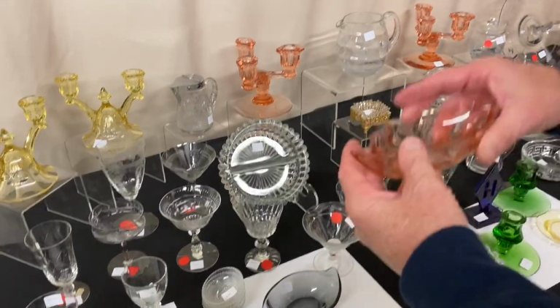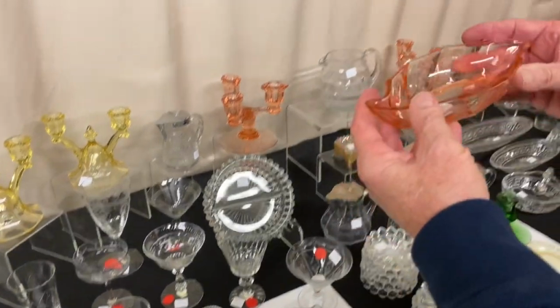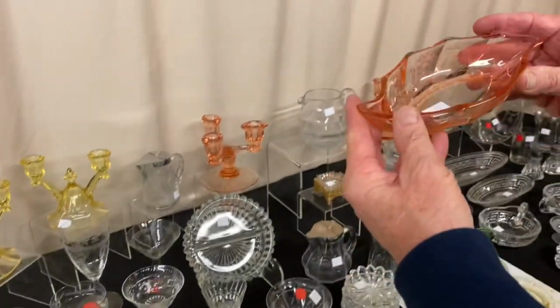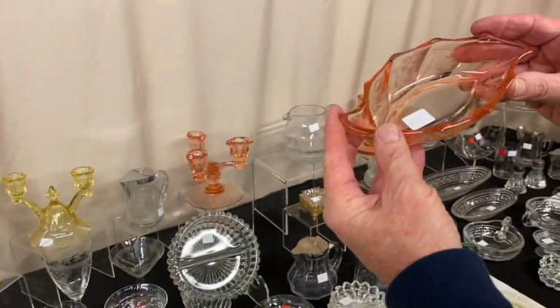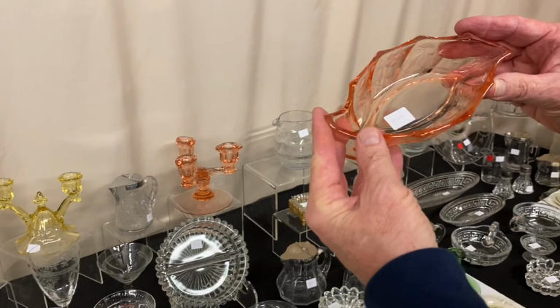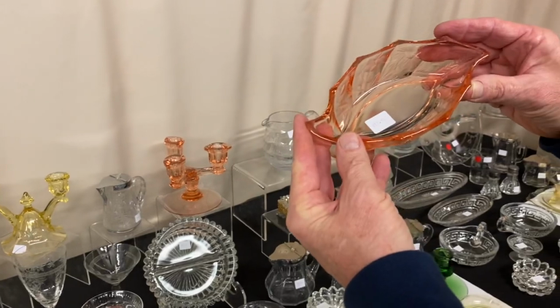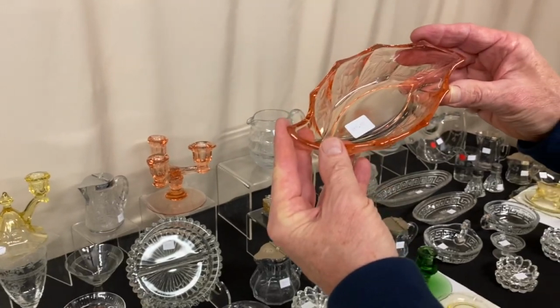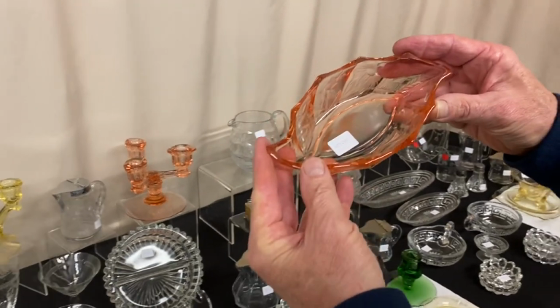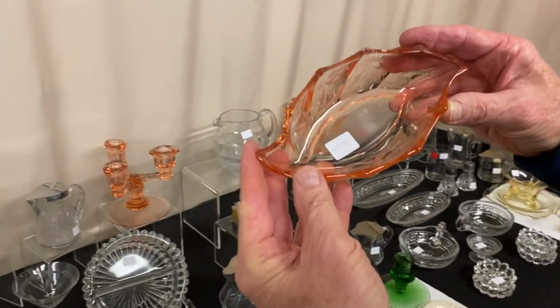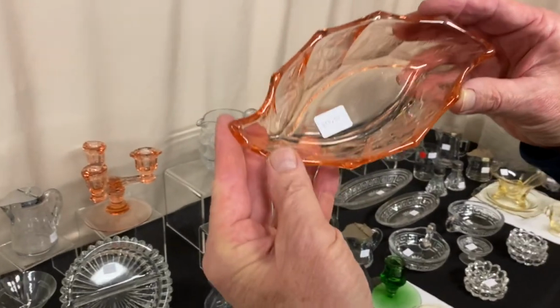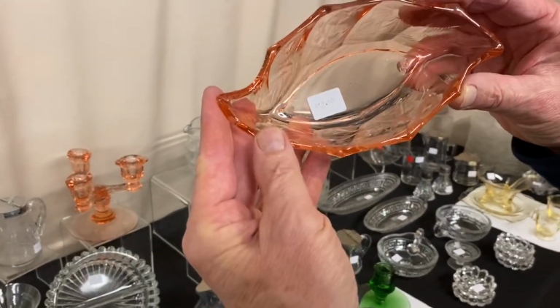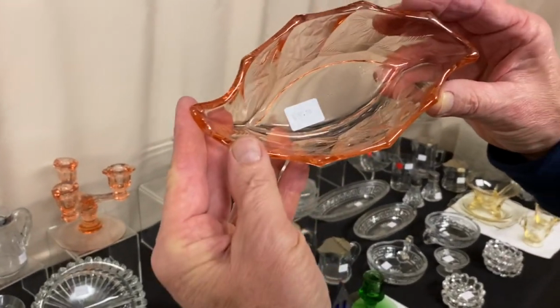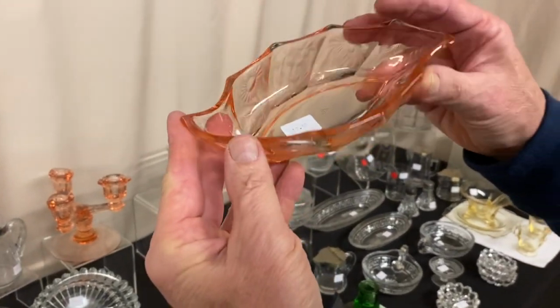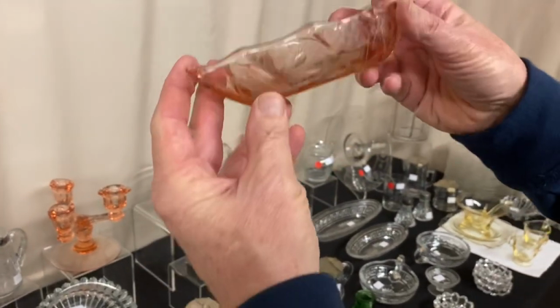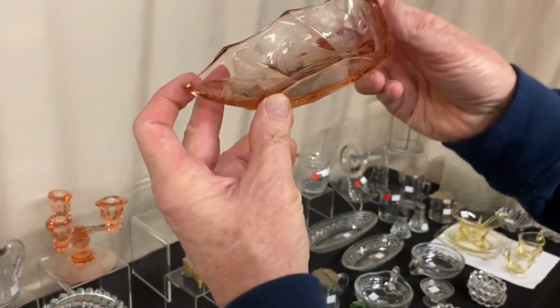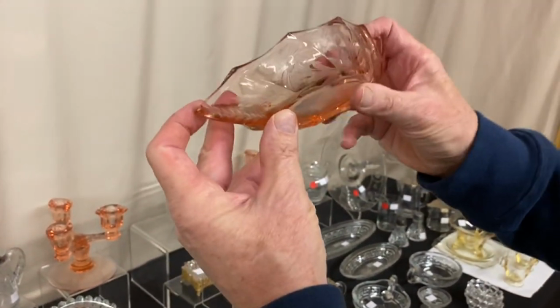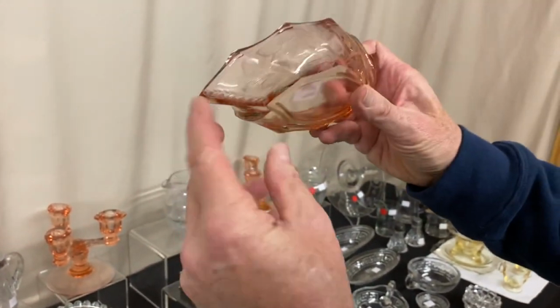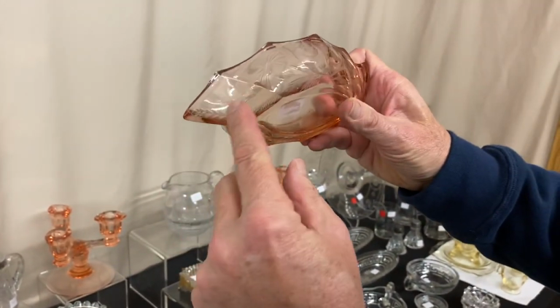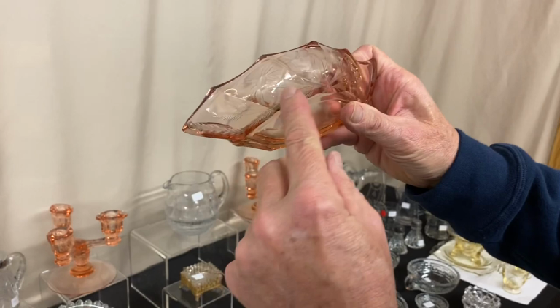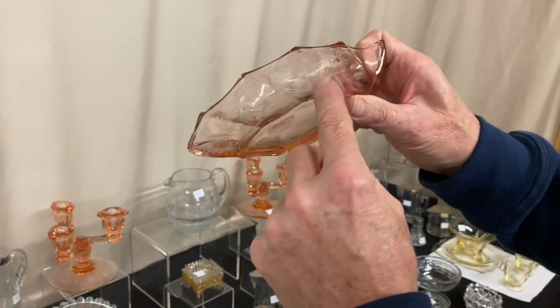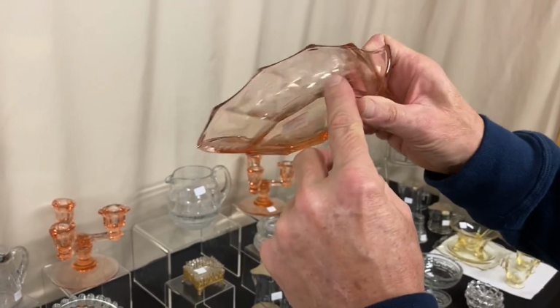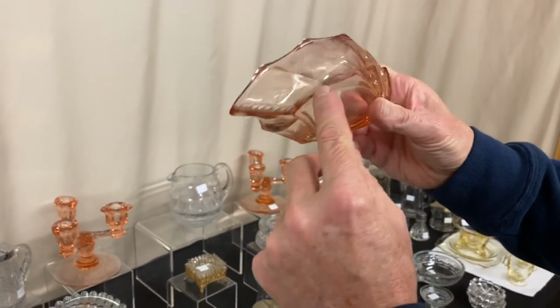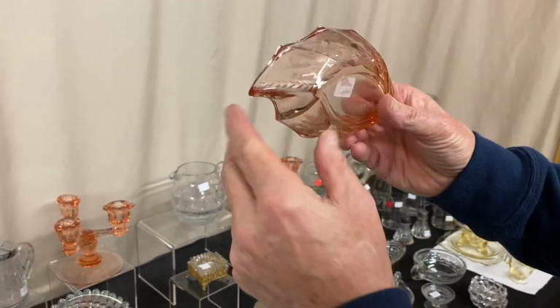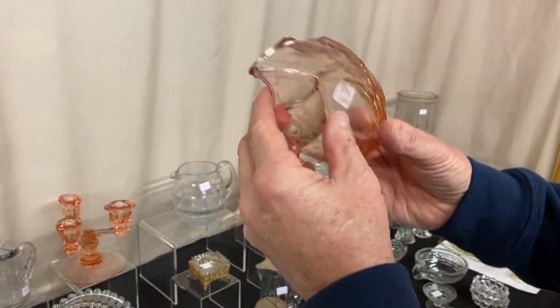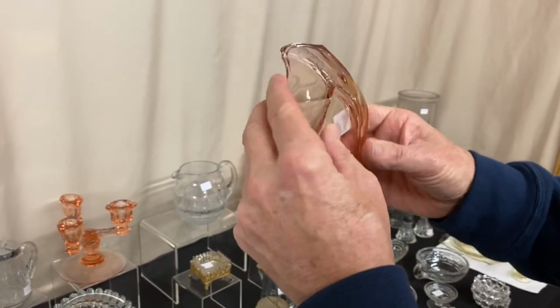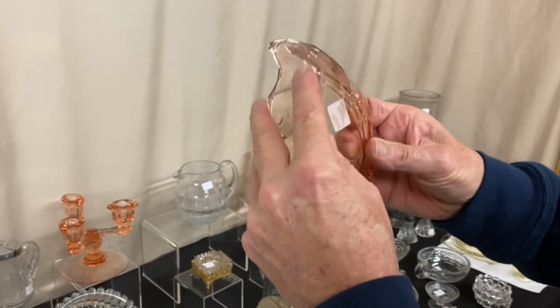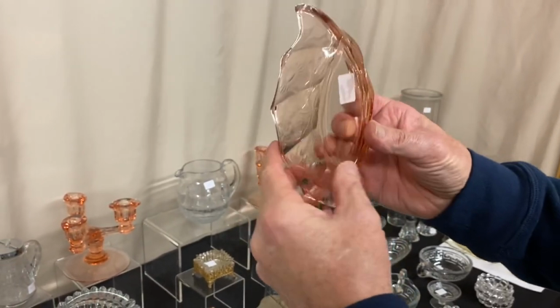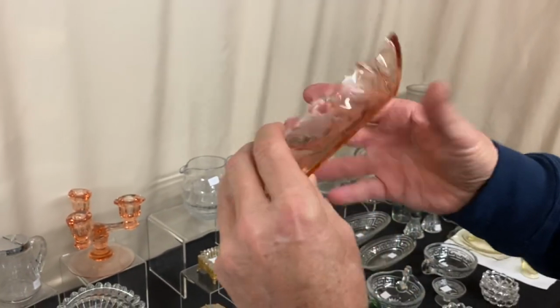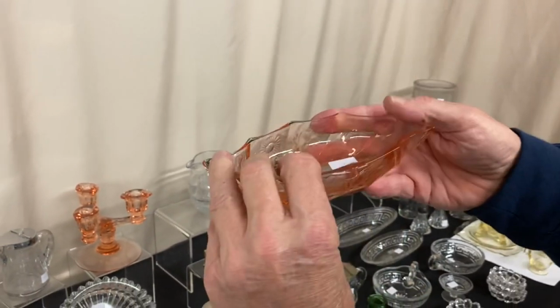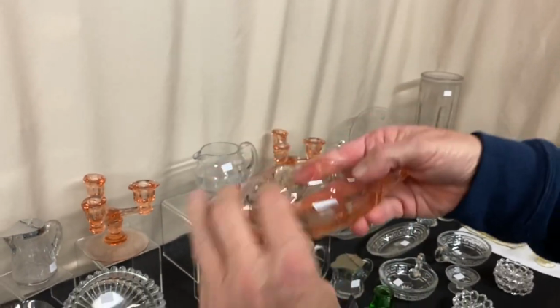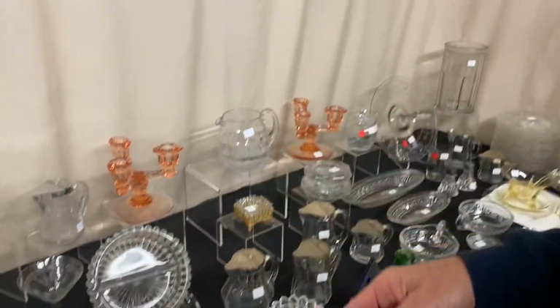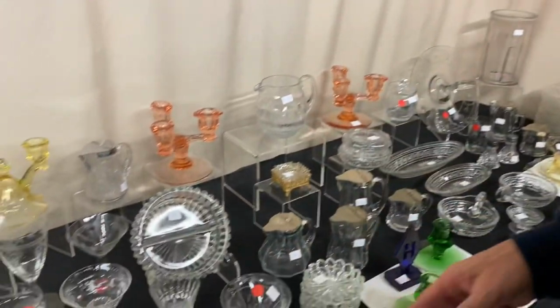Here's a very lively little piece — it's a little pickle dish, probably about six inches long, $17.50. It has a real elaborate little cutting going all the way around. Nice little piece.